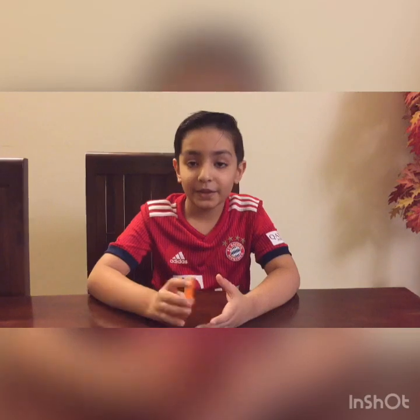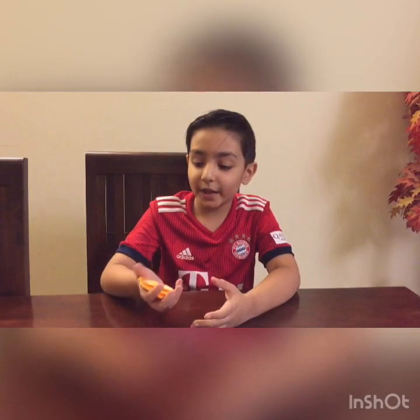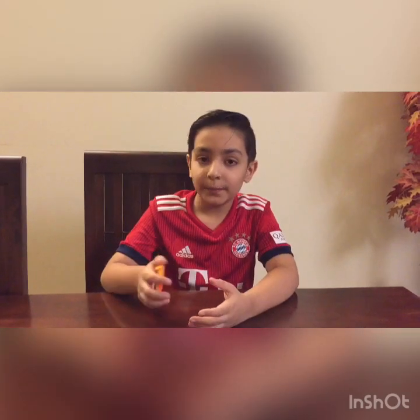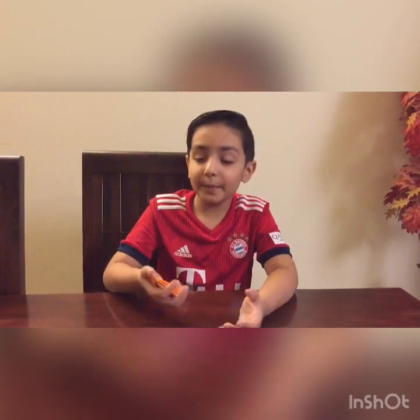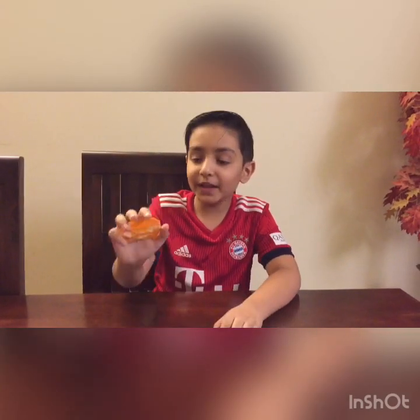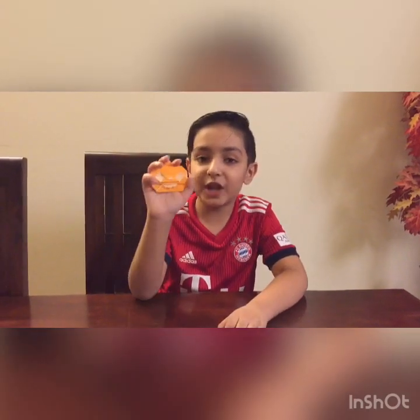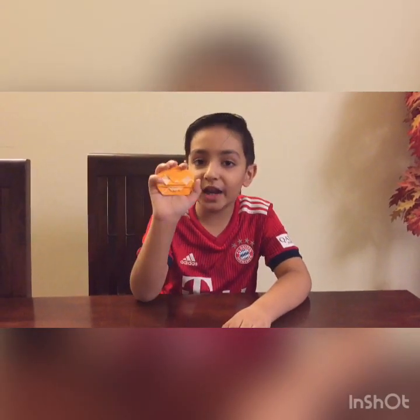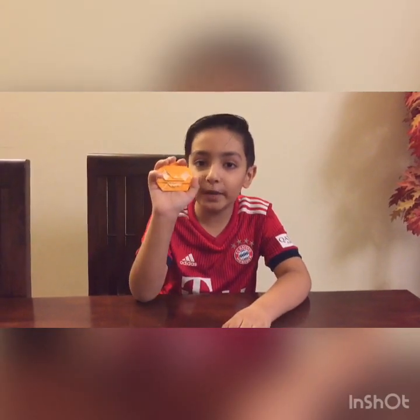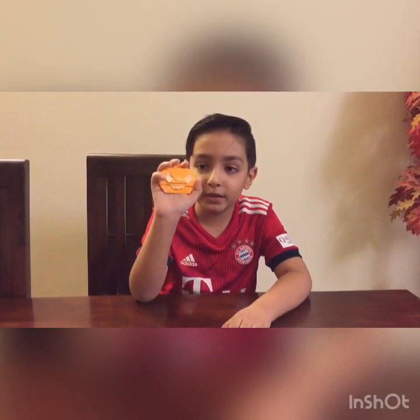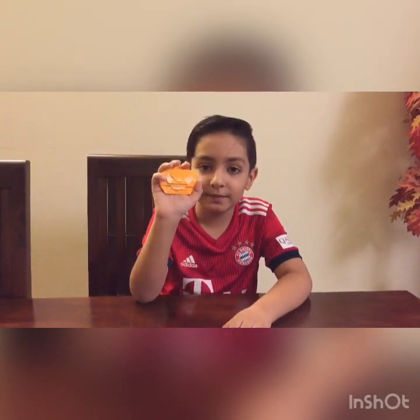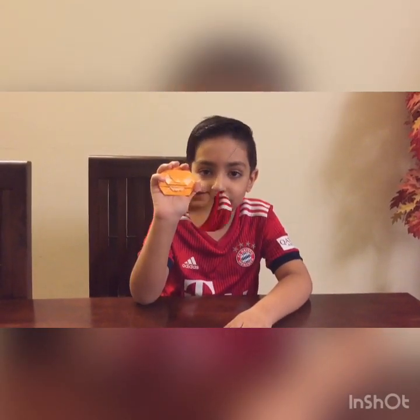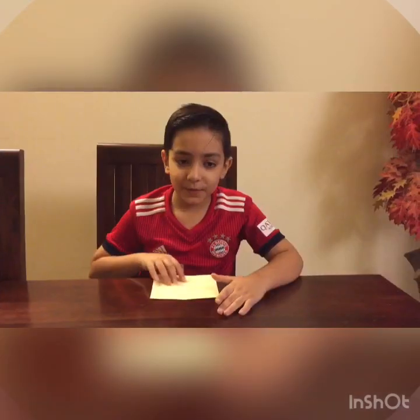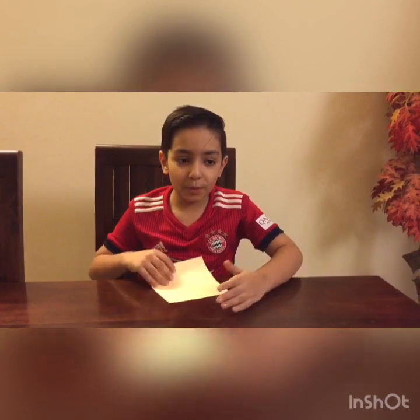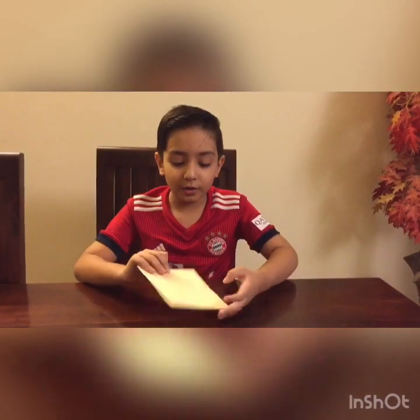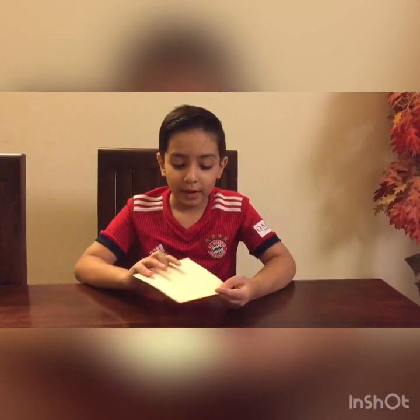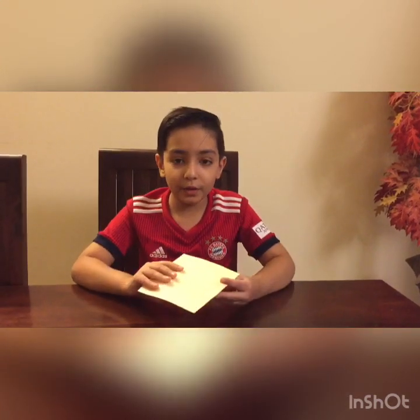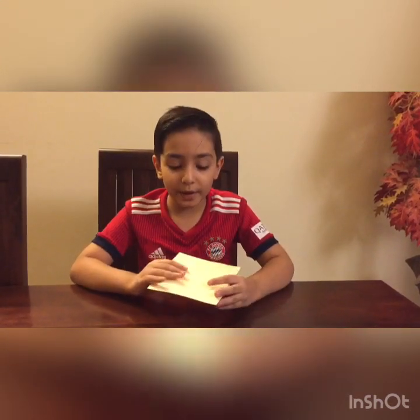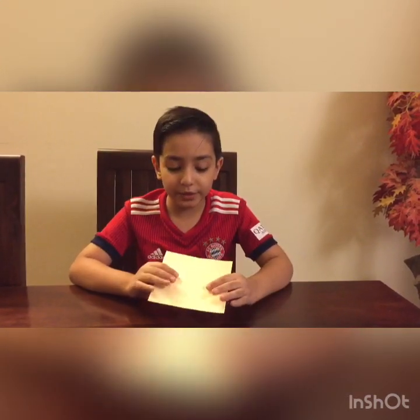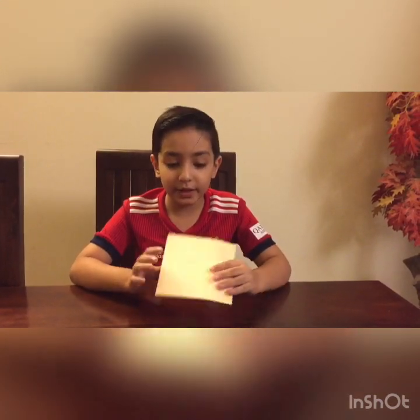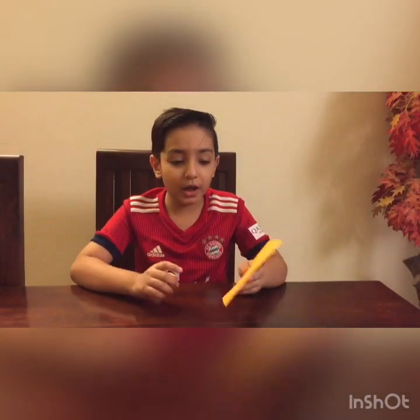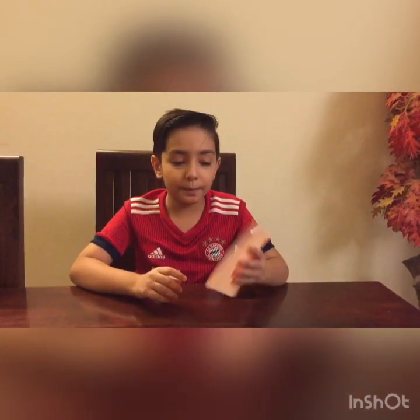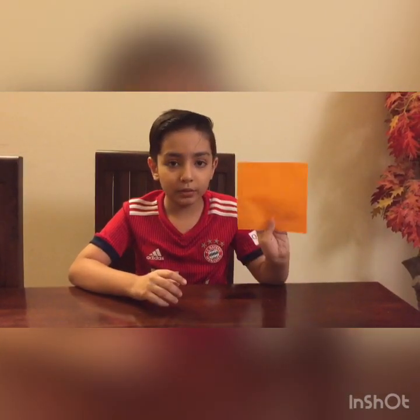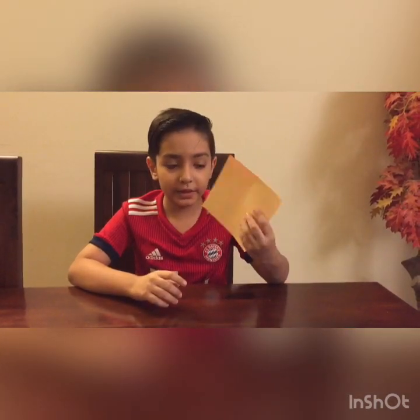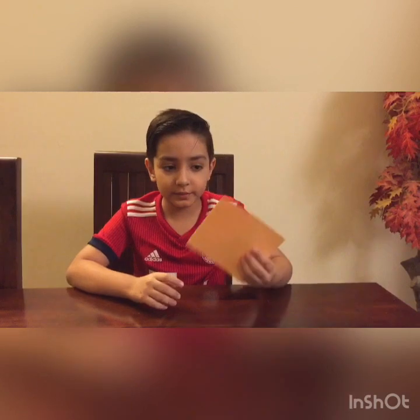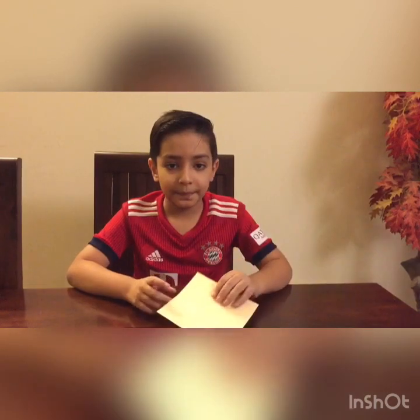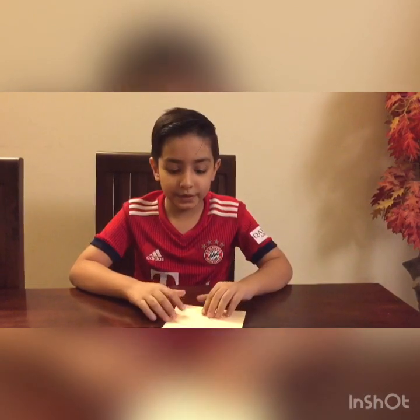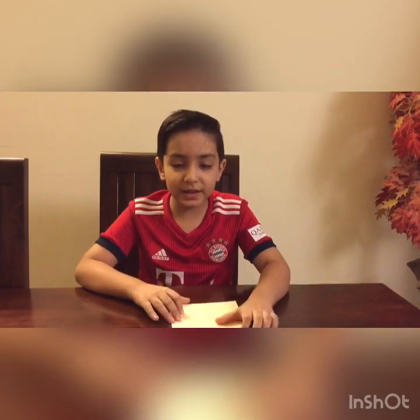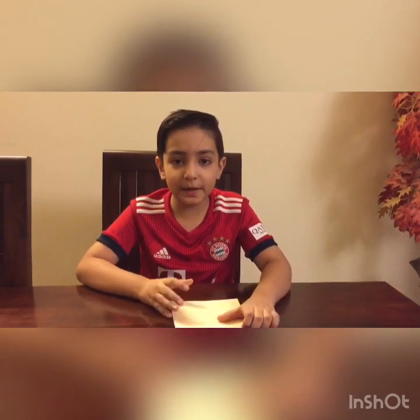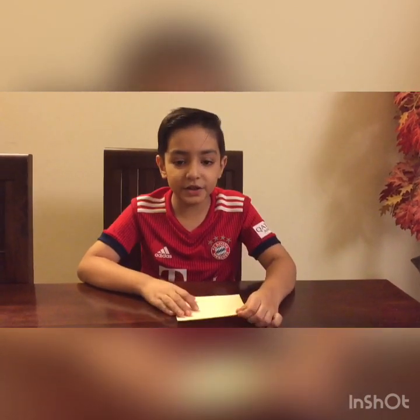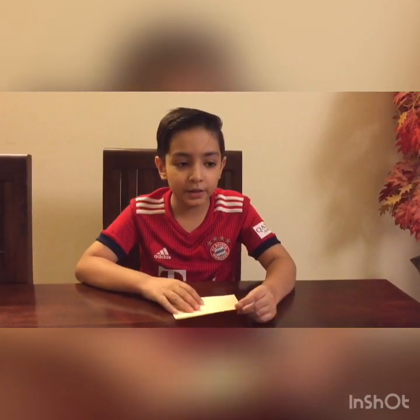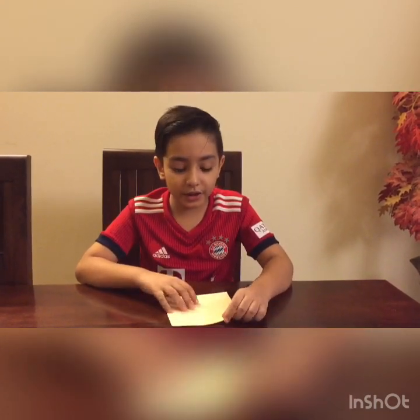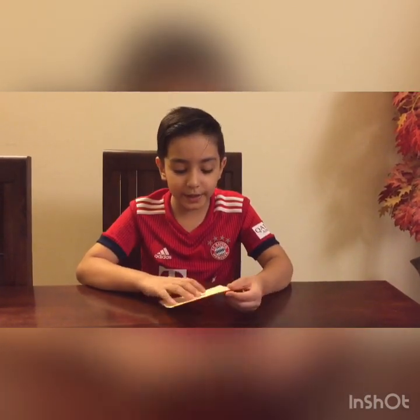Today we will be making this jack-o-lantern flicker. For this model, I would recommend using double-coloured paper like this. This is a 6x6 inch sheet. So let's begin.